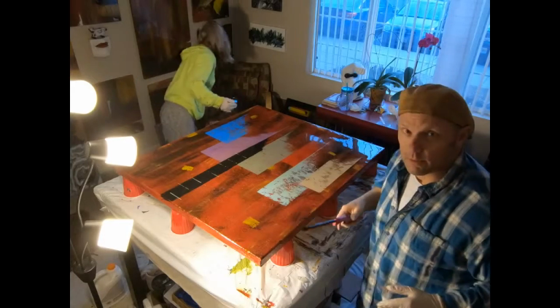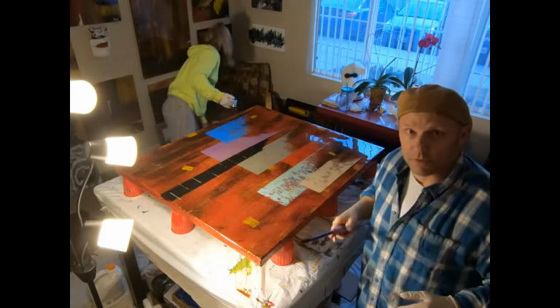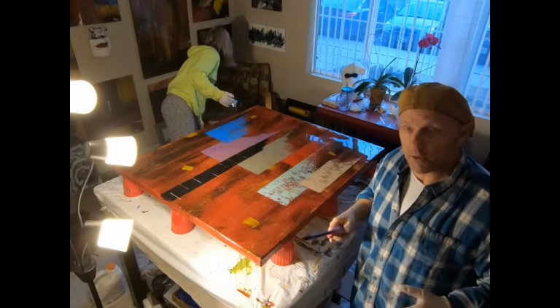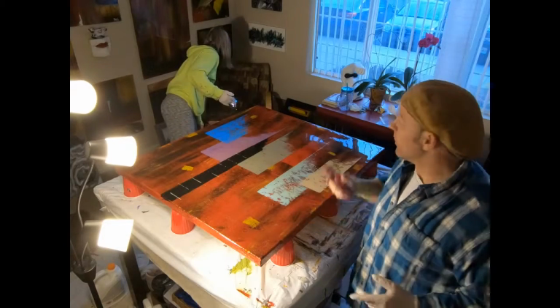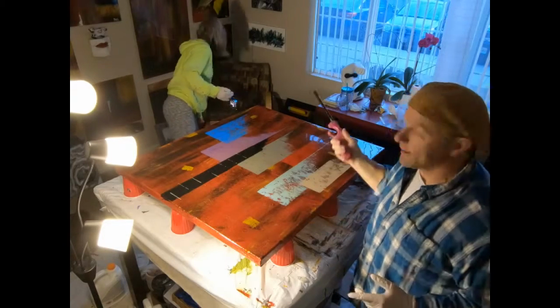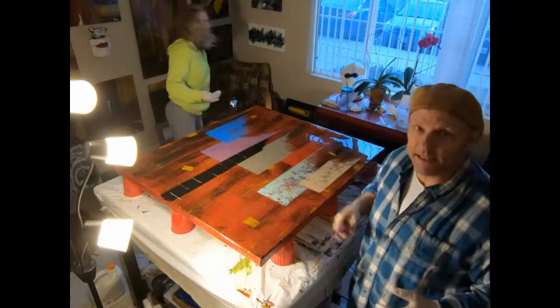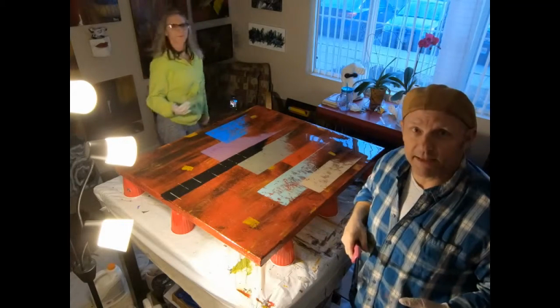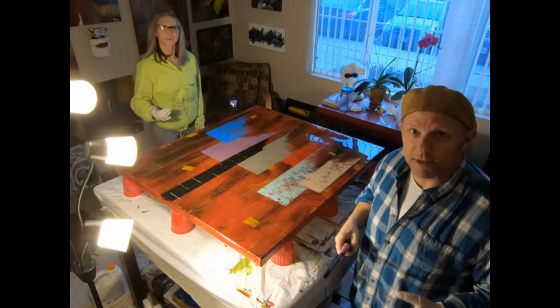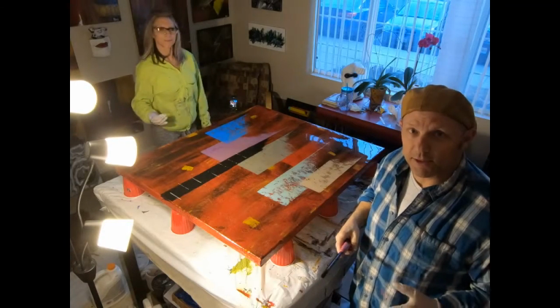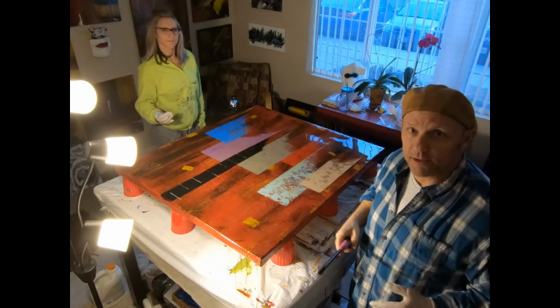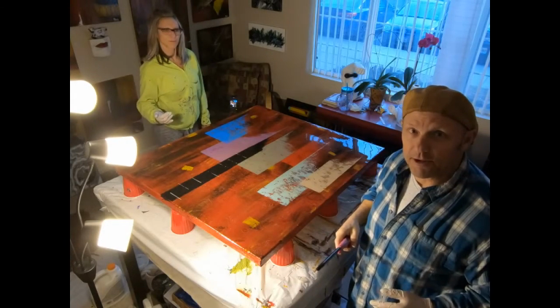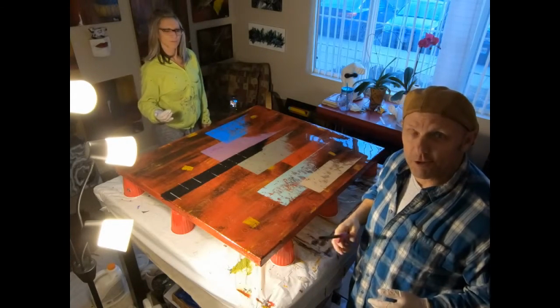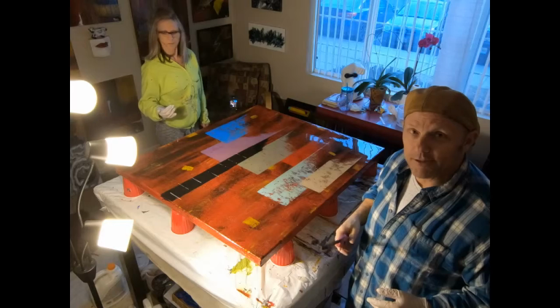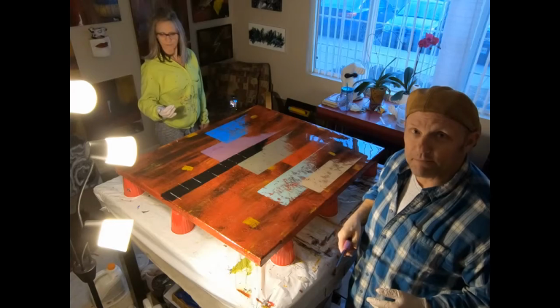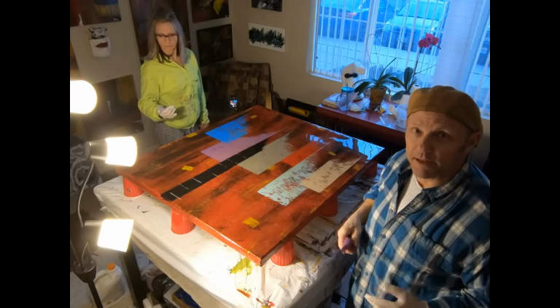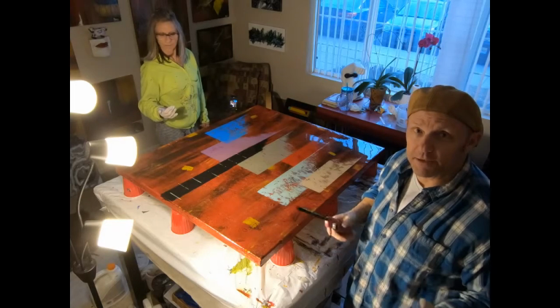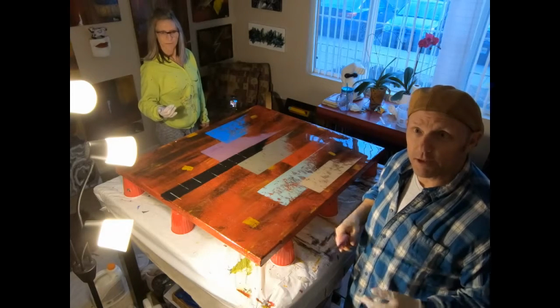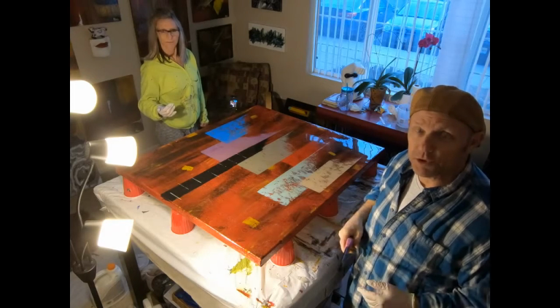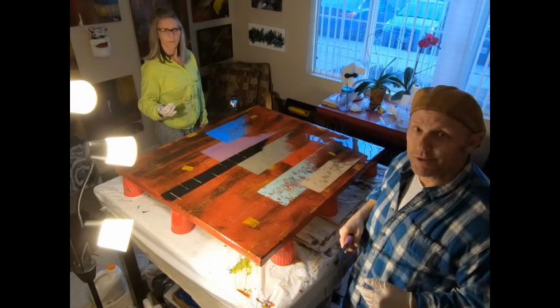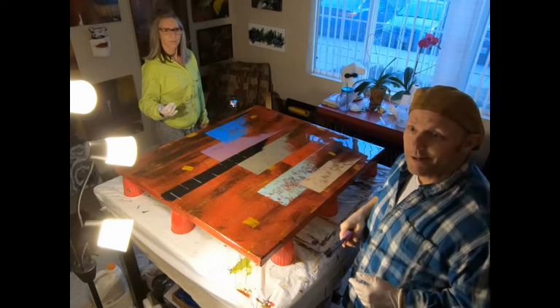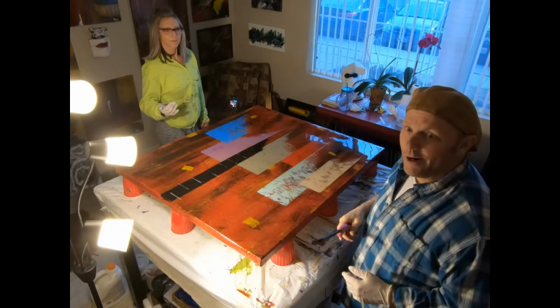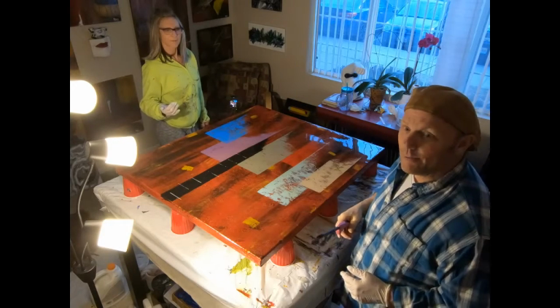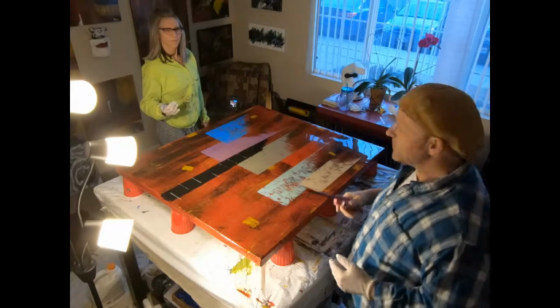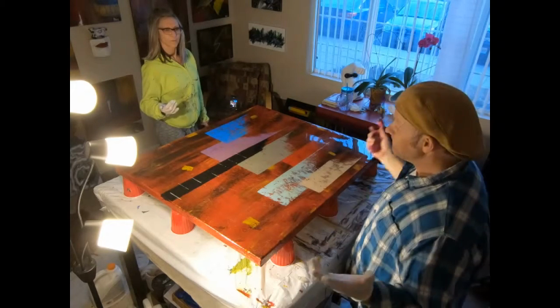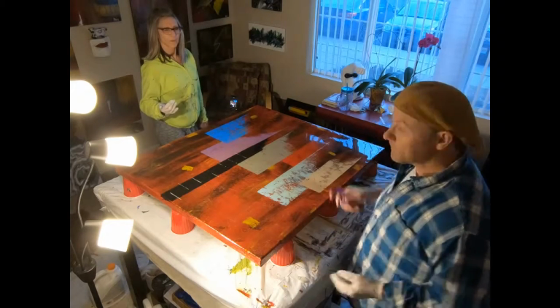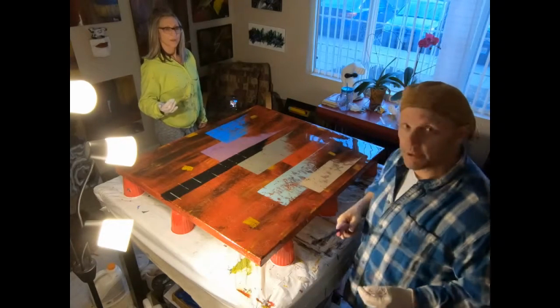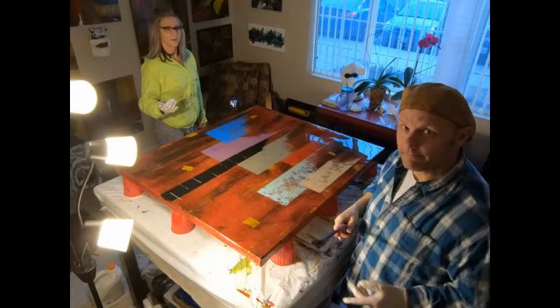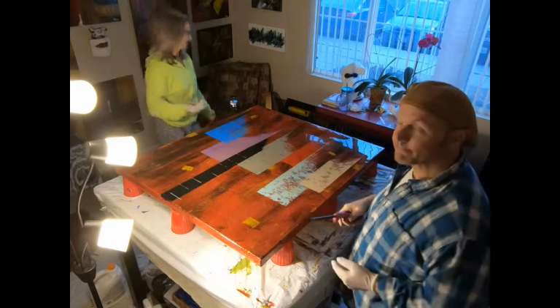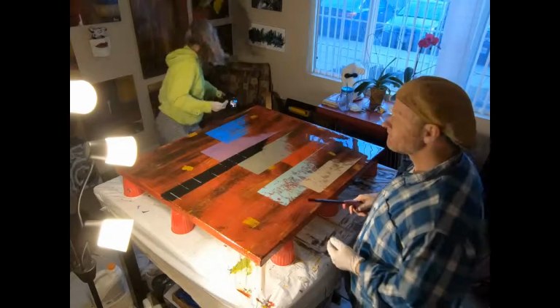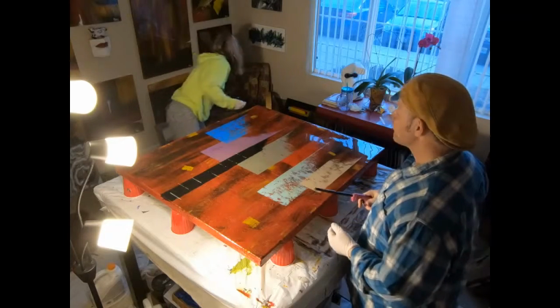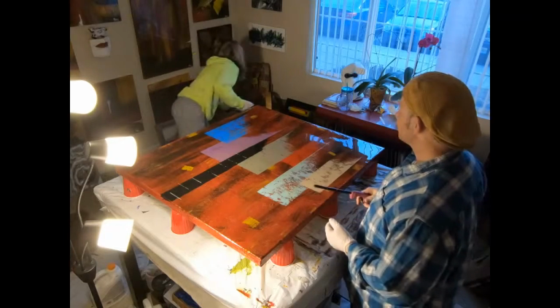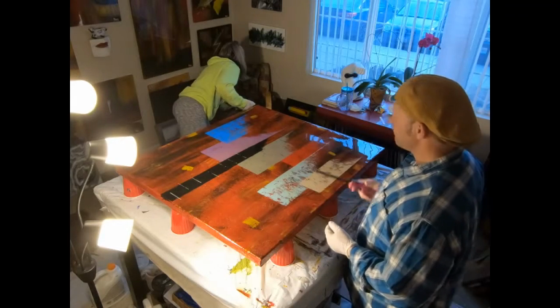This is Greg Ryan and Sandy Kegler with Colorado Modern Art. You can find us on YouTube. Have a good day.